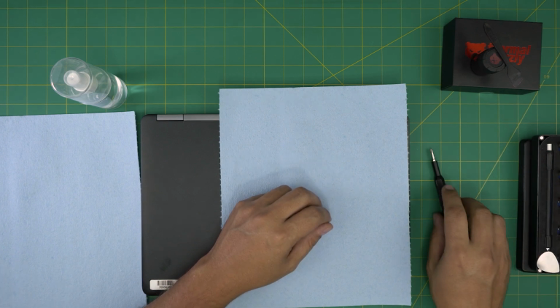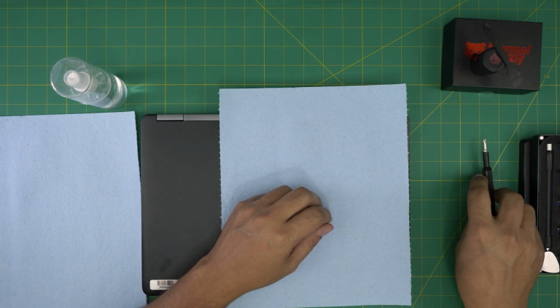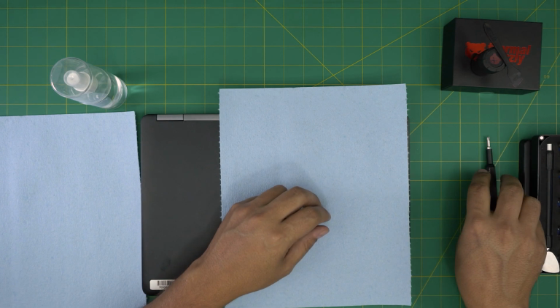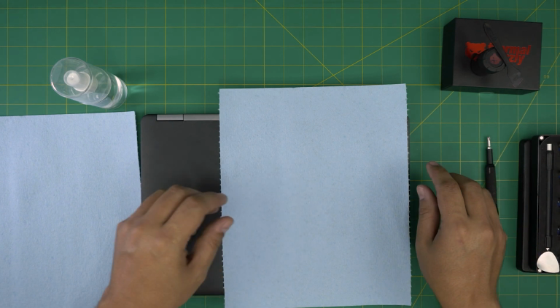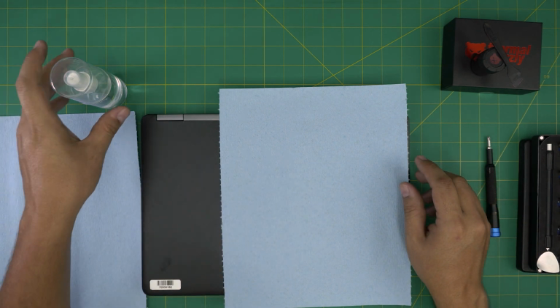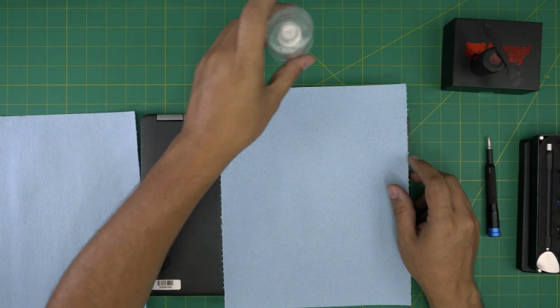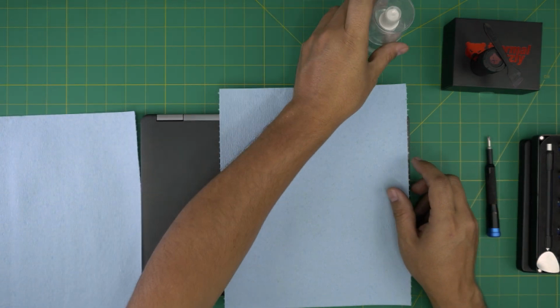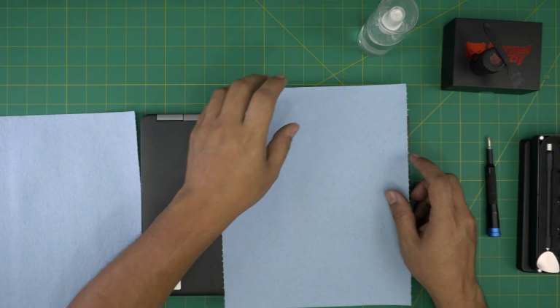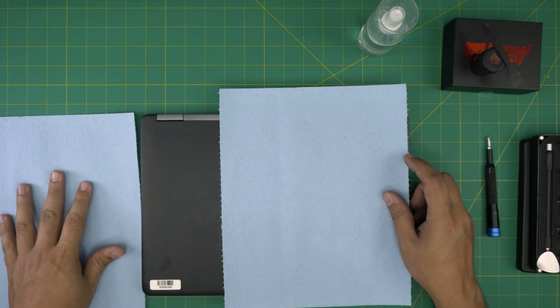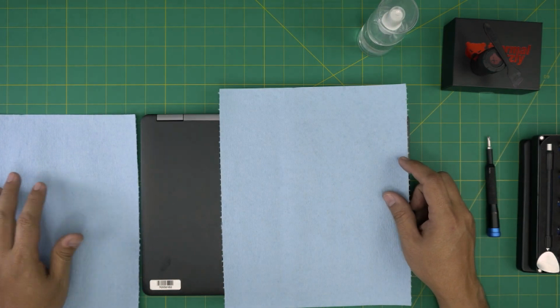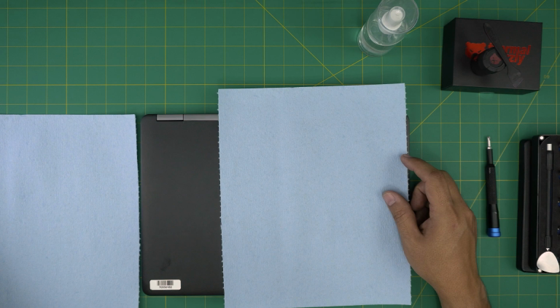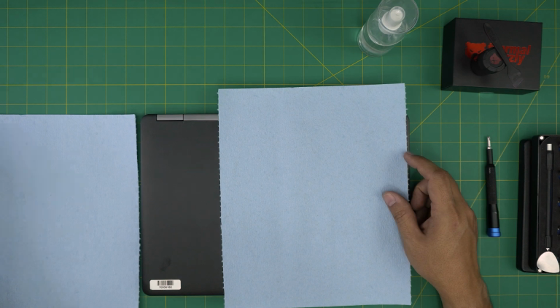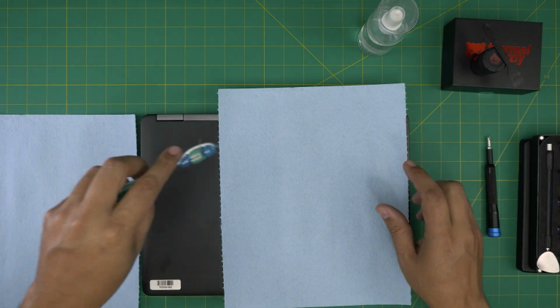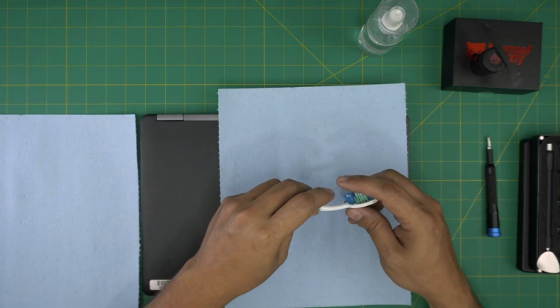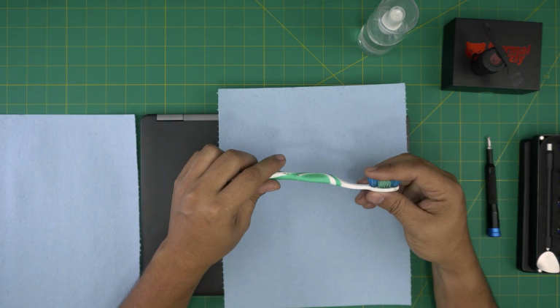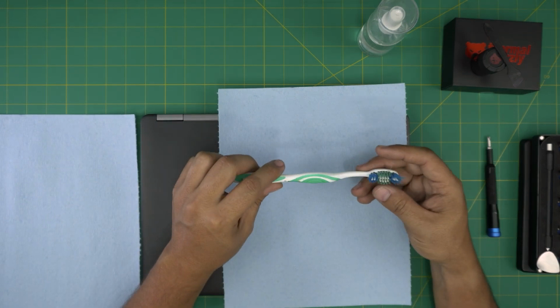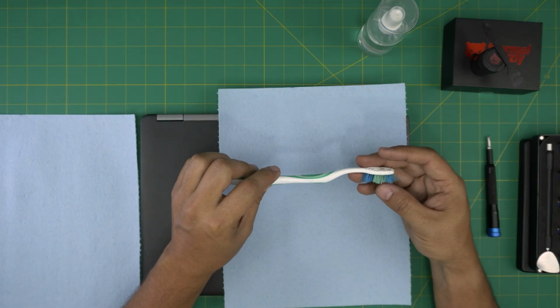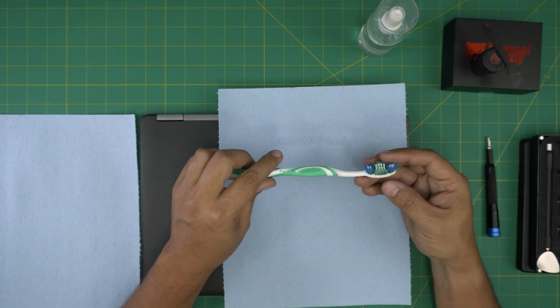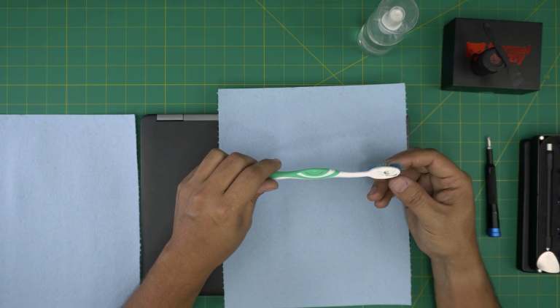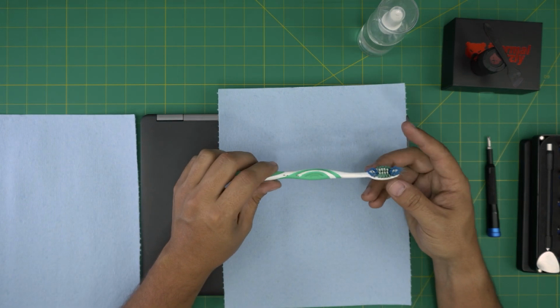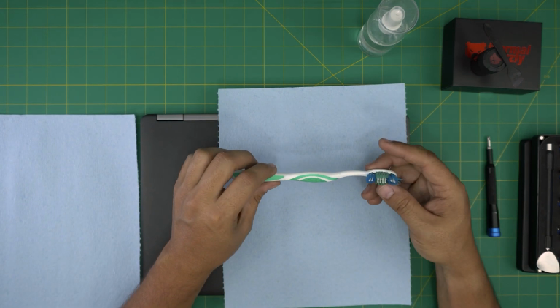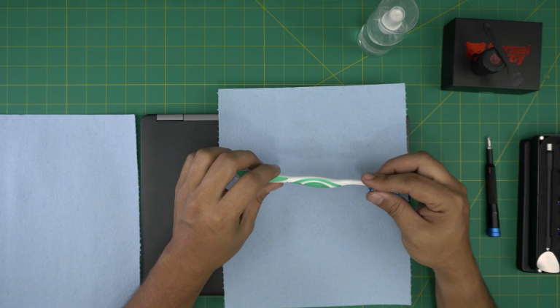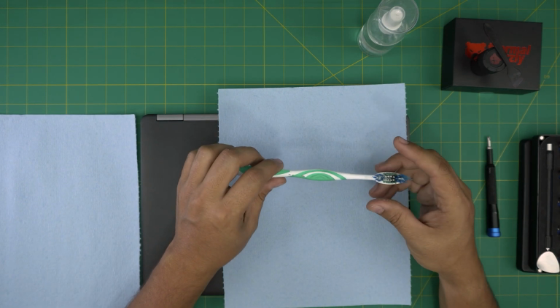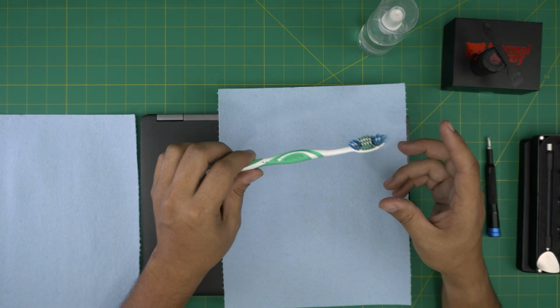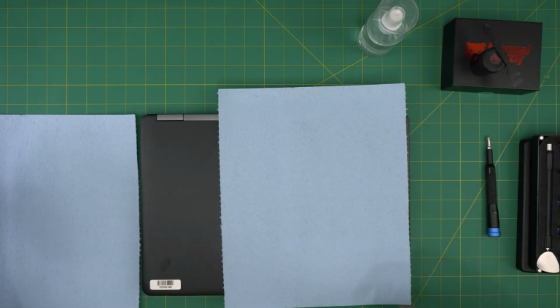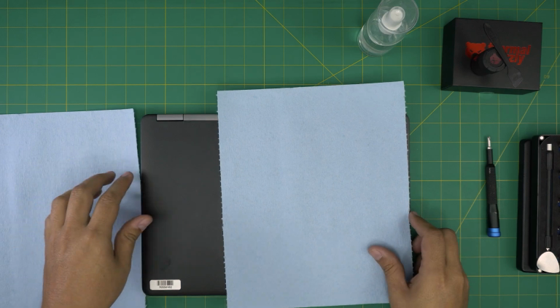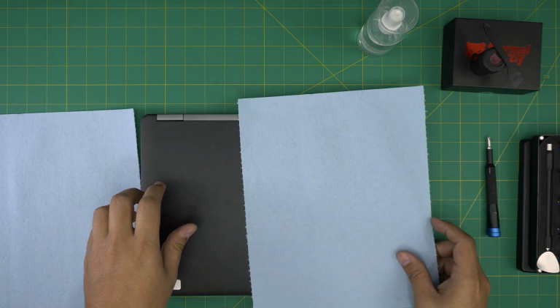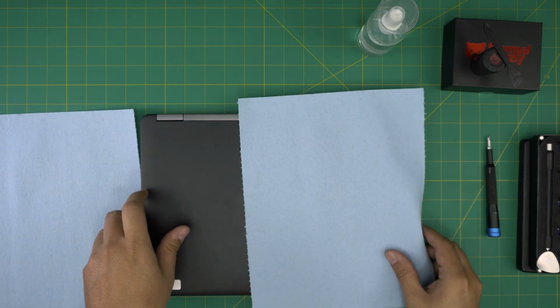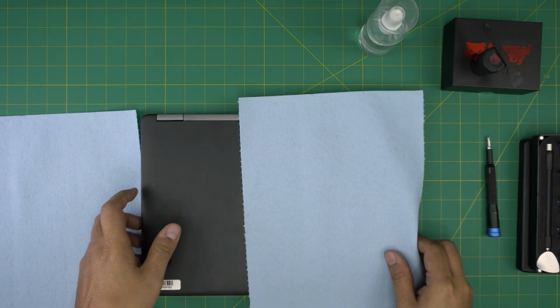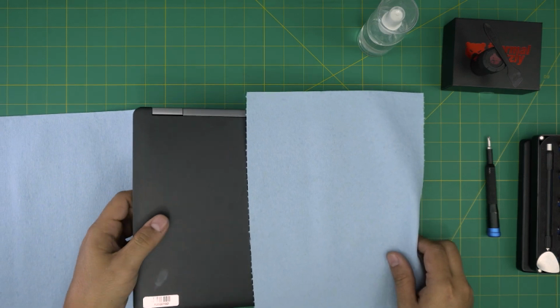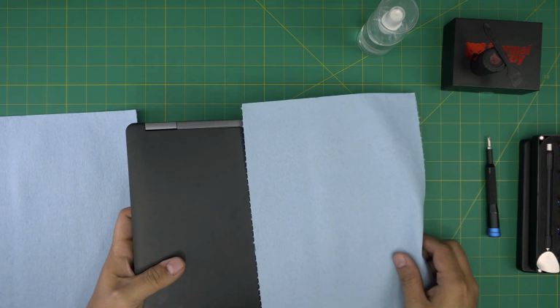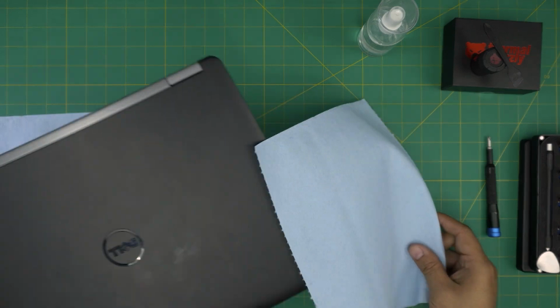You can also use an old toothbrush — we're going to use it to clean the fan. Alright, with all this on hand let's get started.